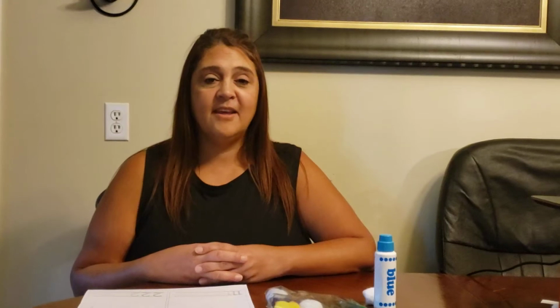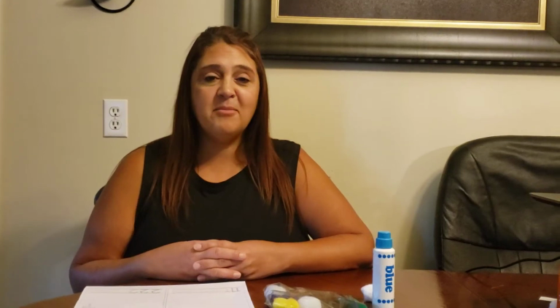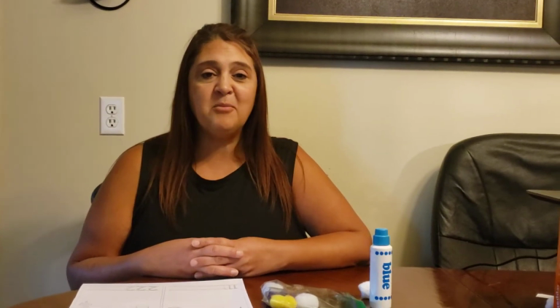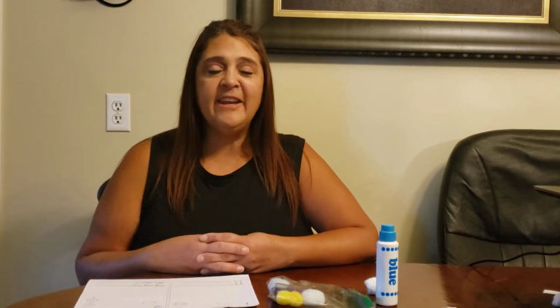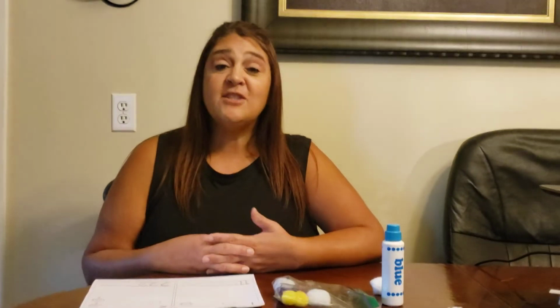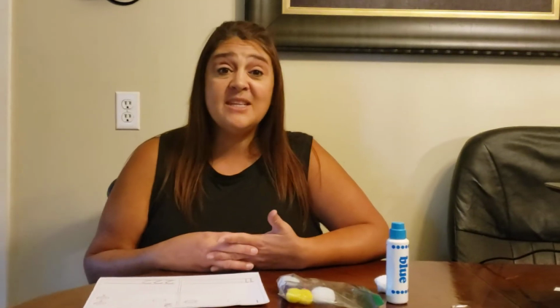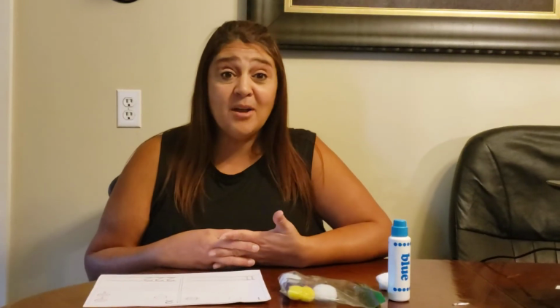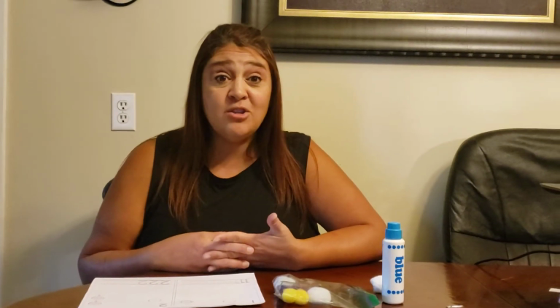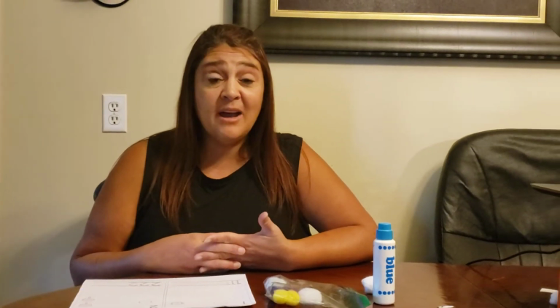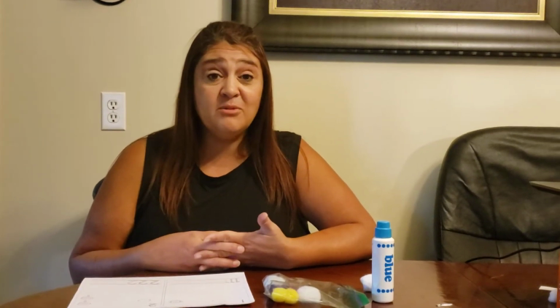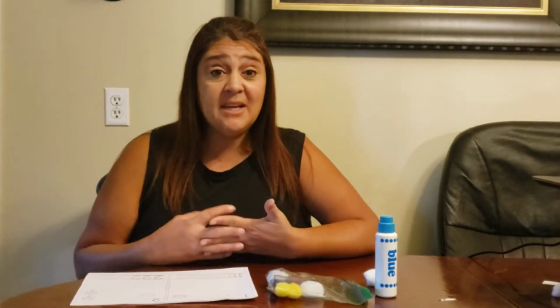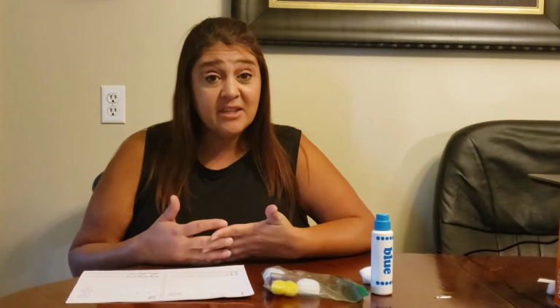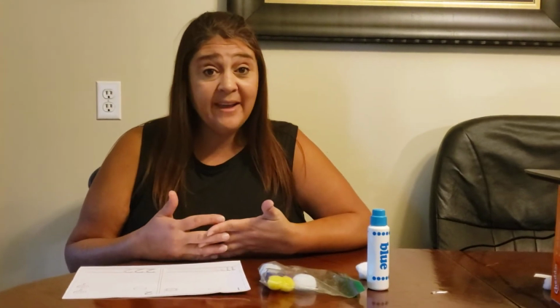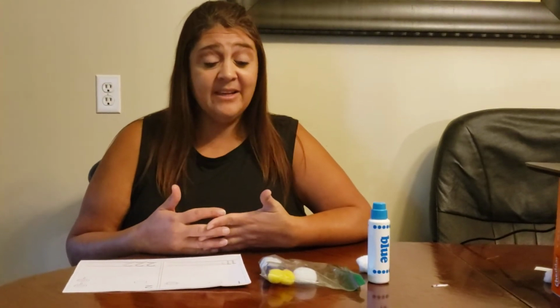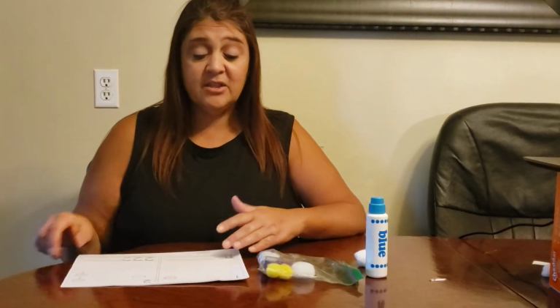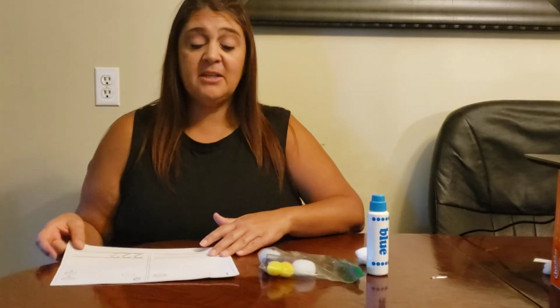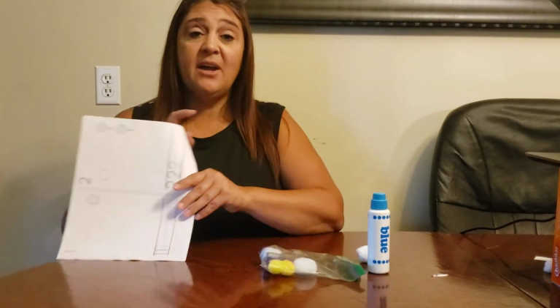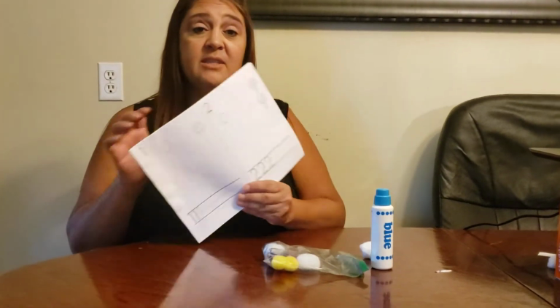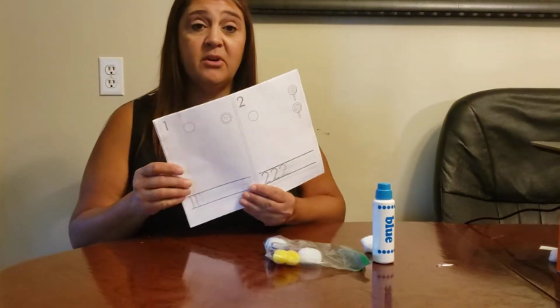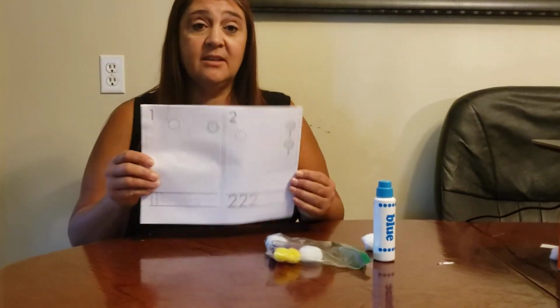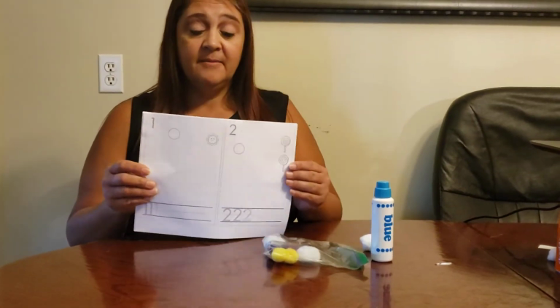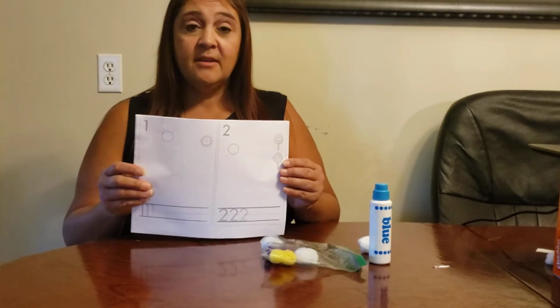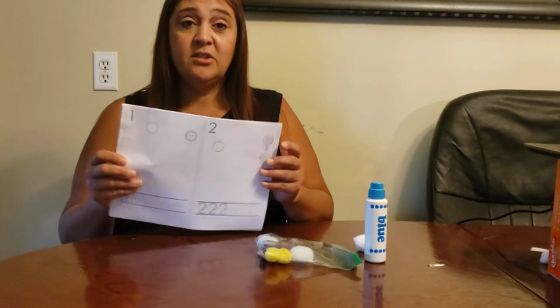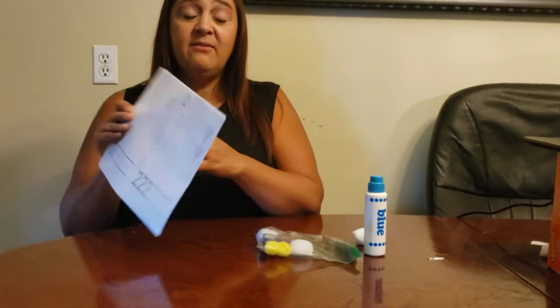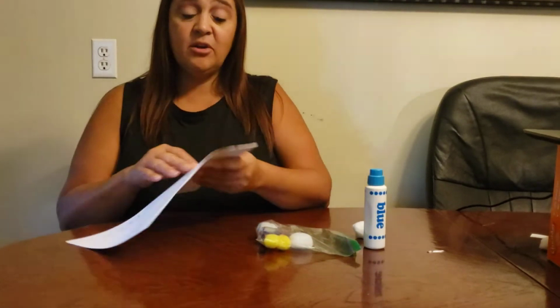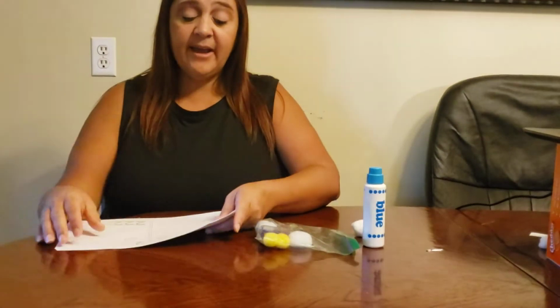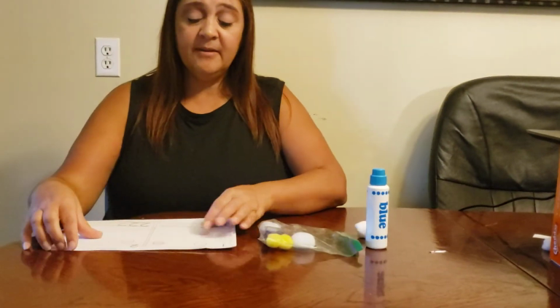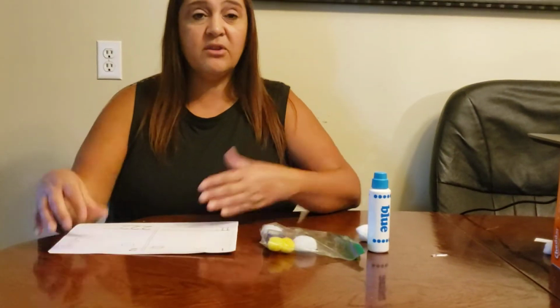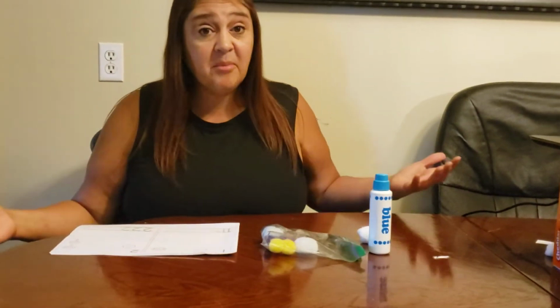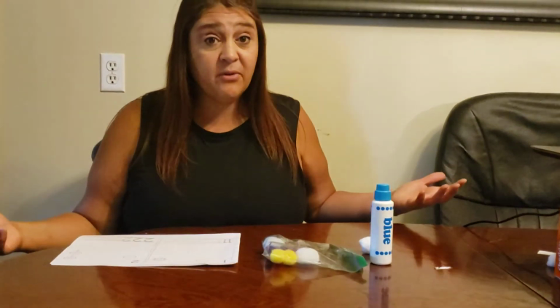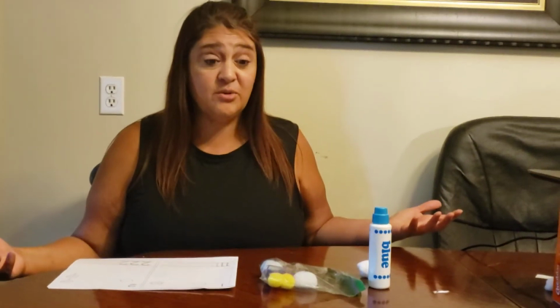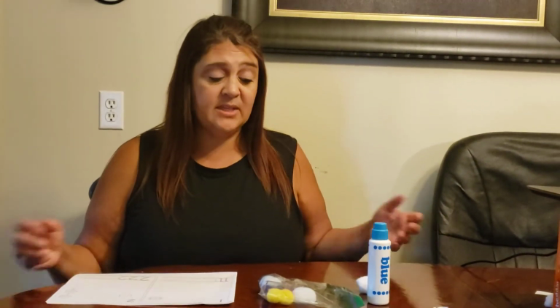Hi everybody from Woodland! So today I'm going to teach you how to use something else in your packet. I'm going to teach you how to use the numbers. Do you have these in your packet? There are a couple different ways you can use it.